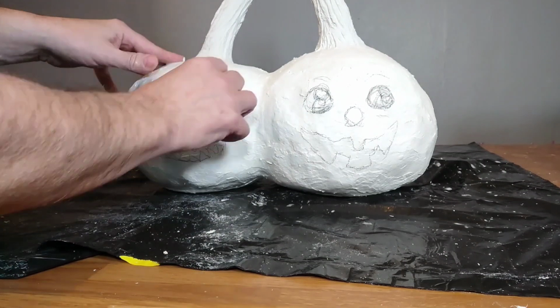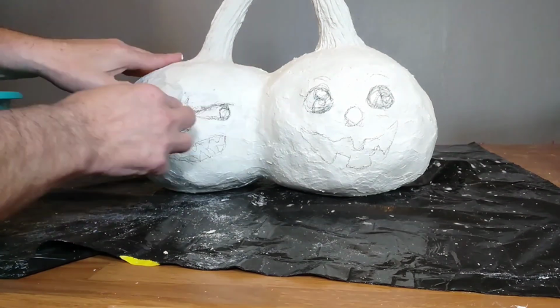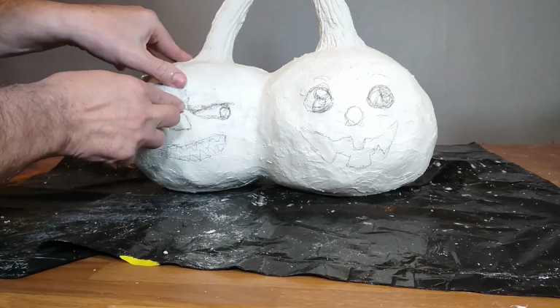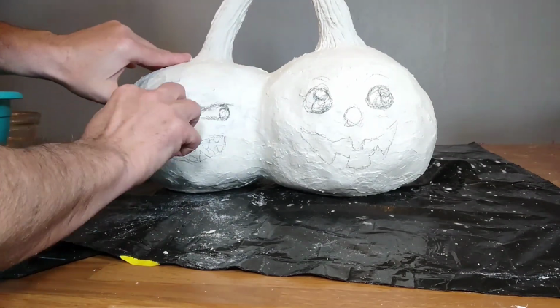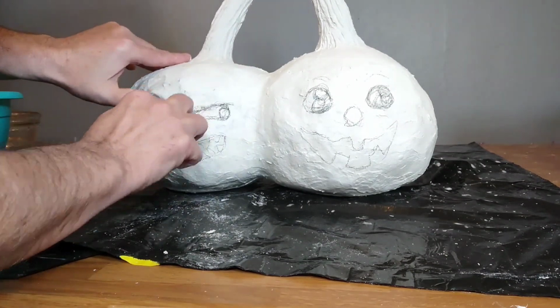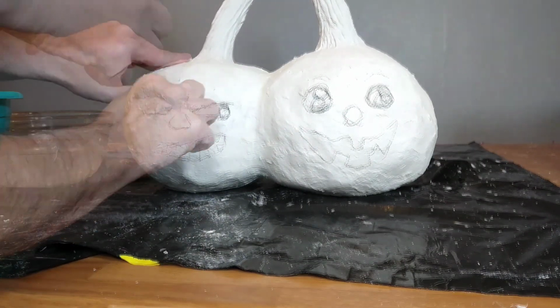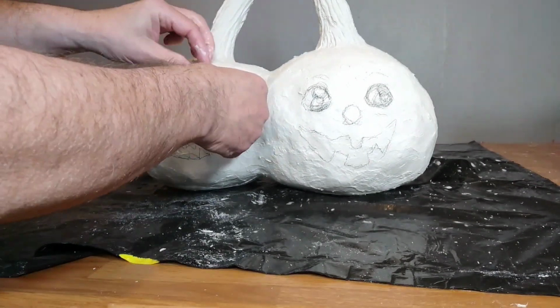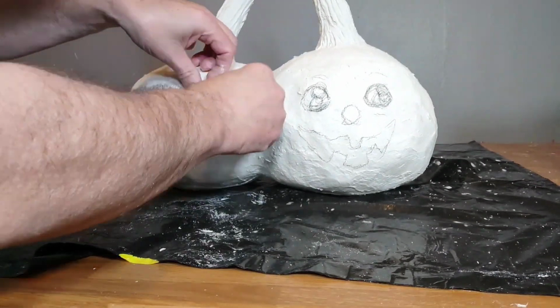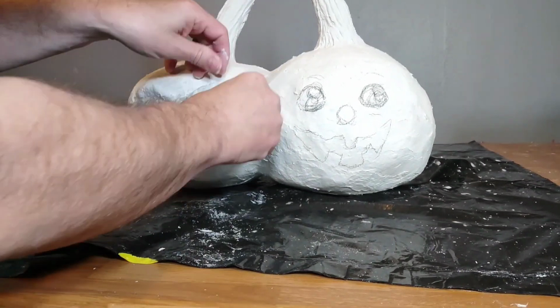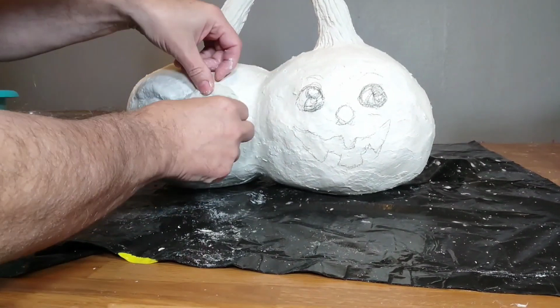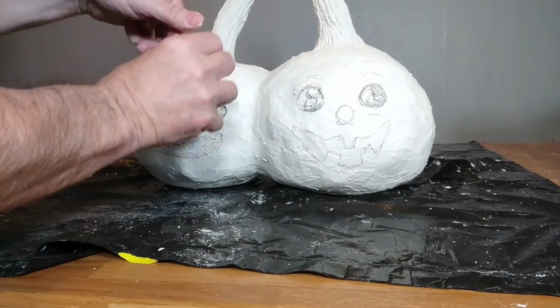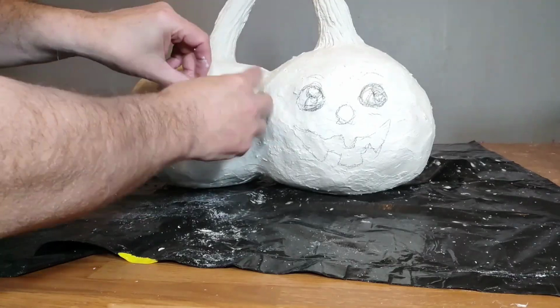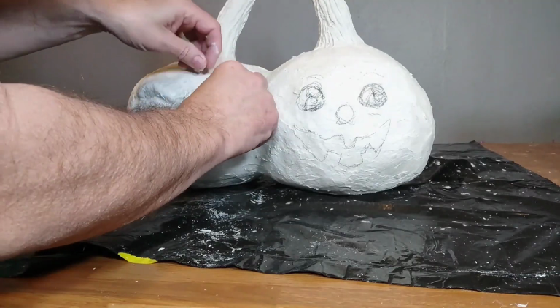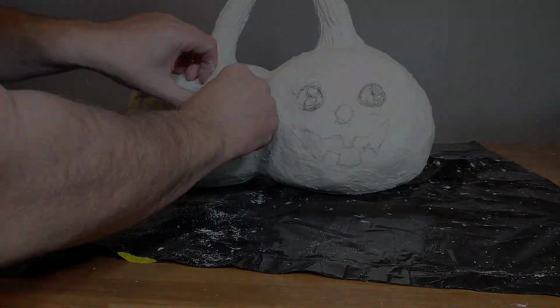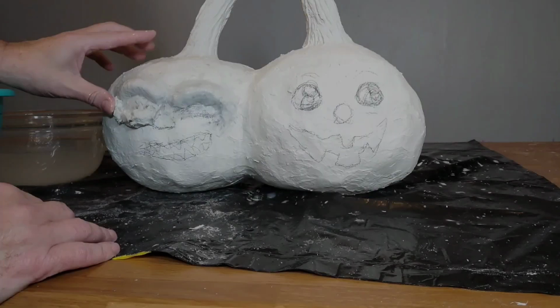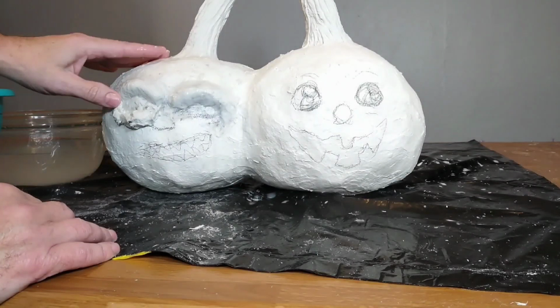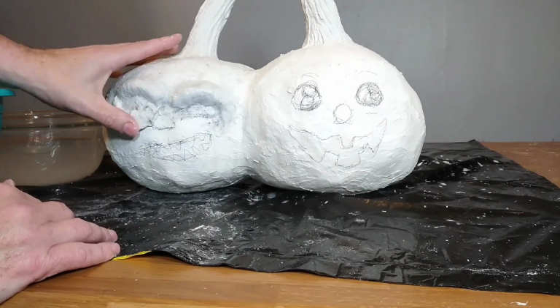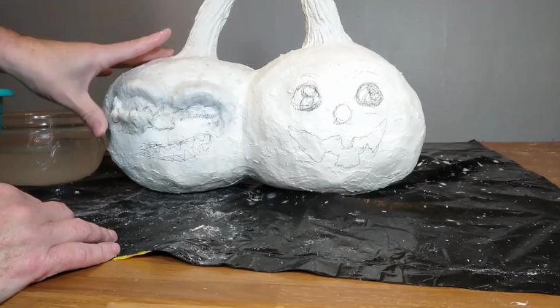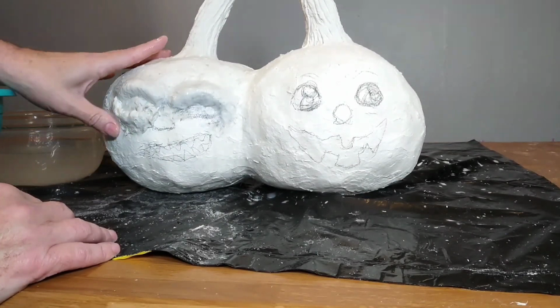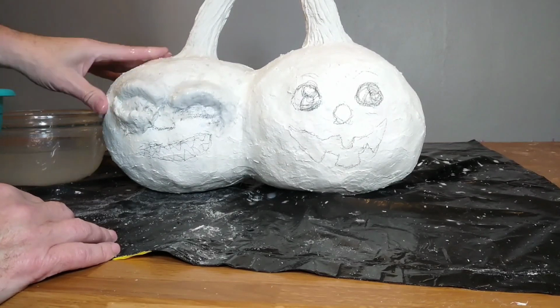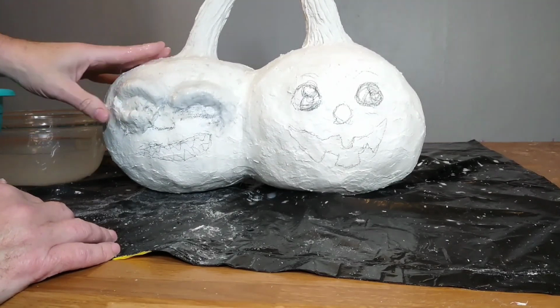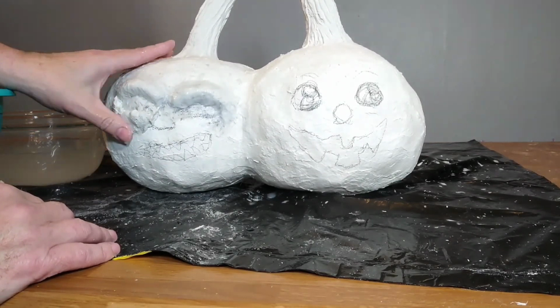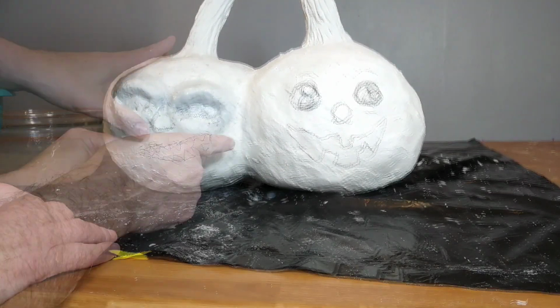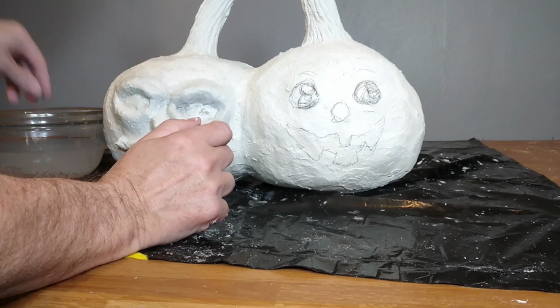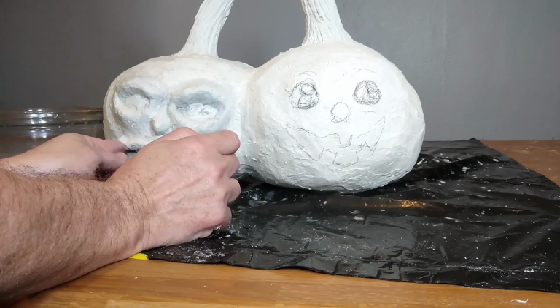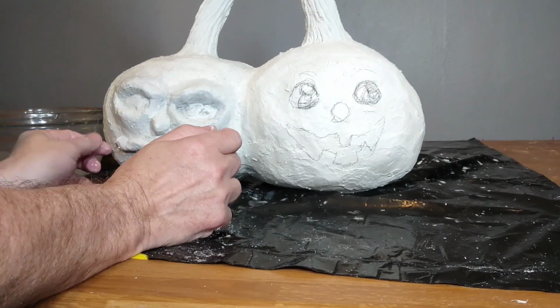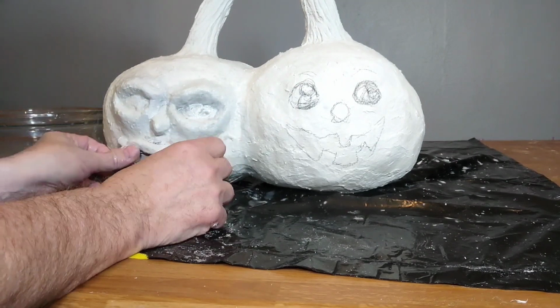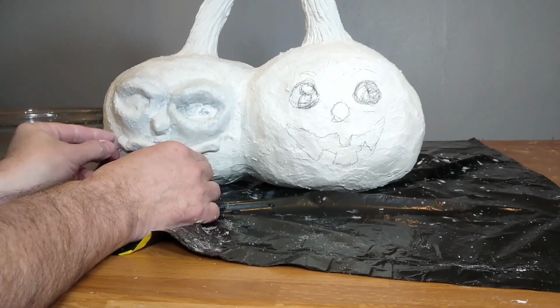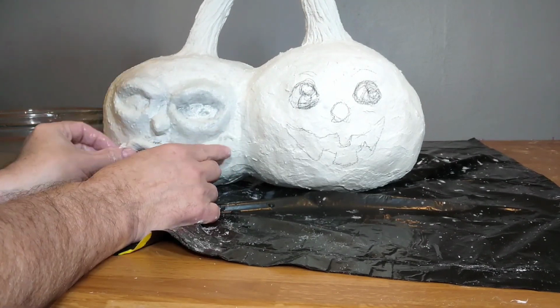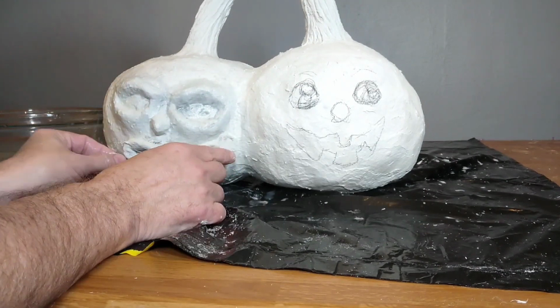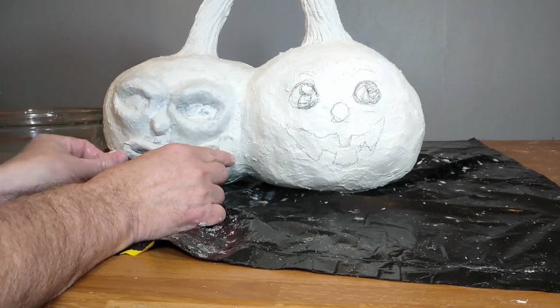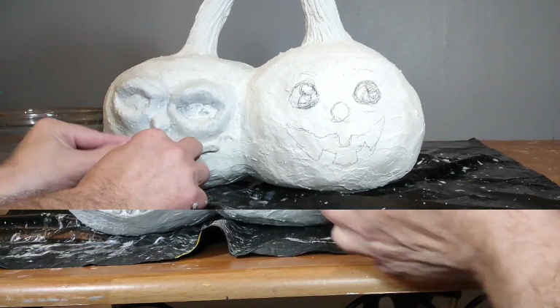This is homemade paper clay that I made. I also have a recipe for that on my channel, which I actually got from other places — I just add my own things to it.